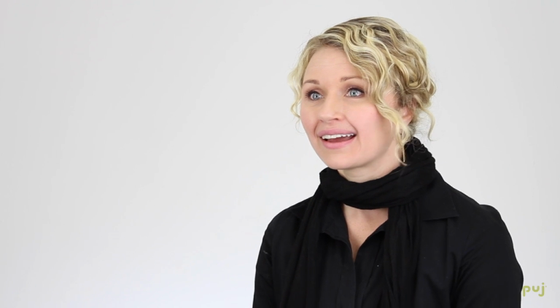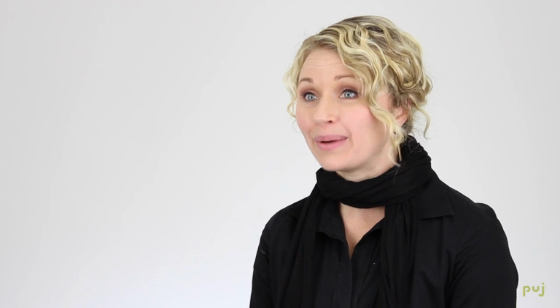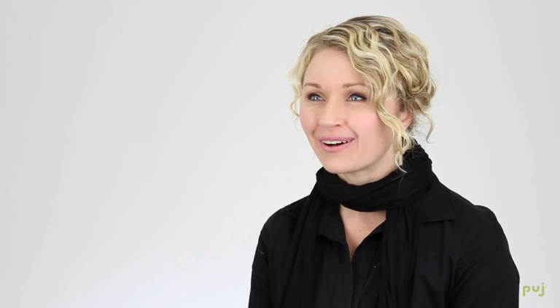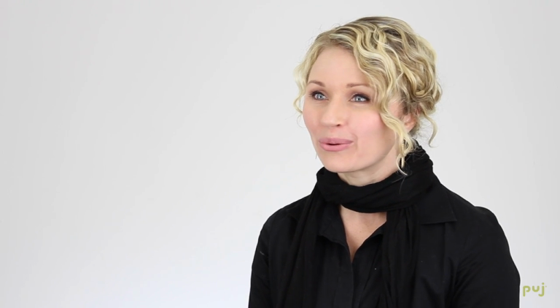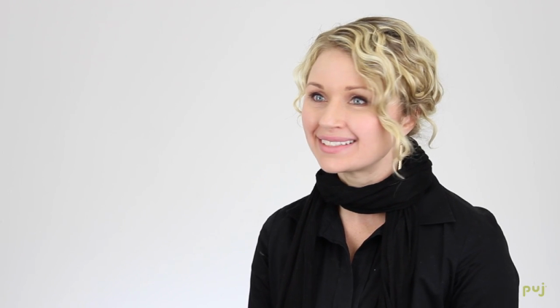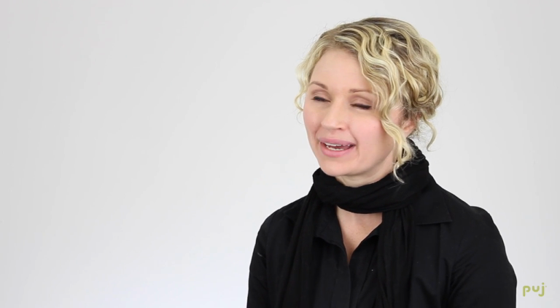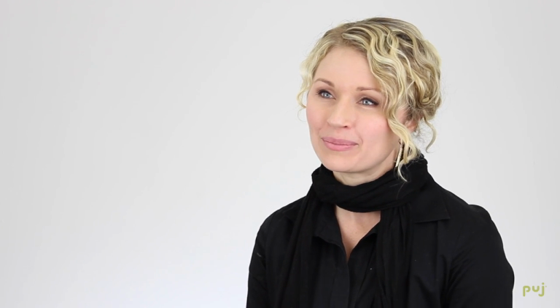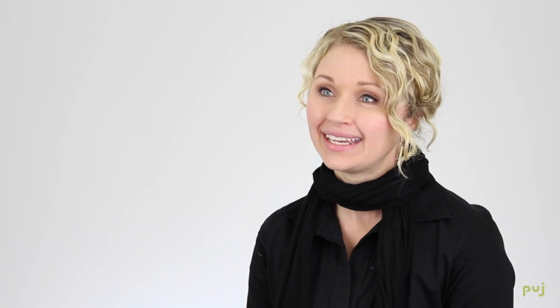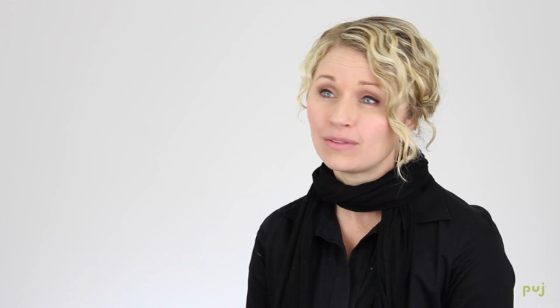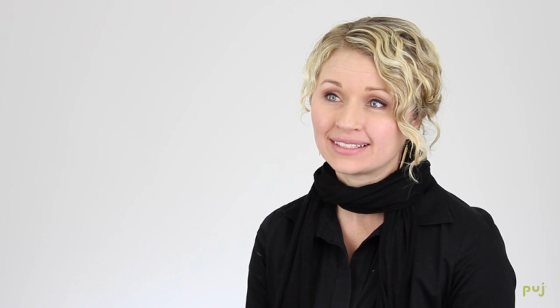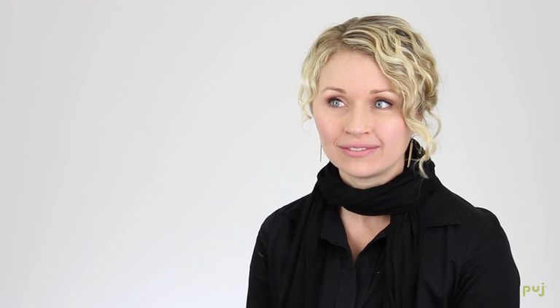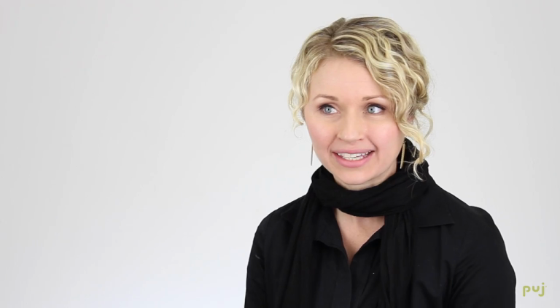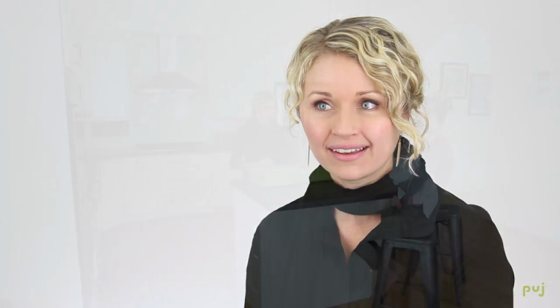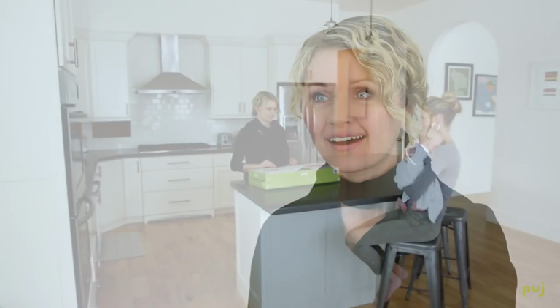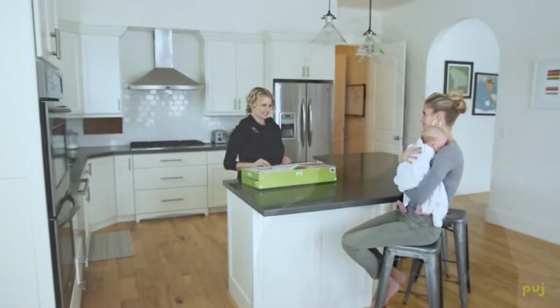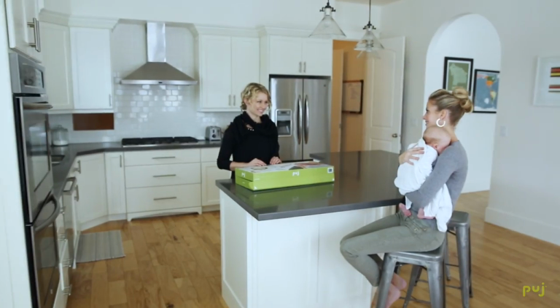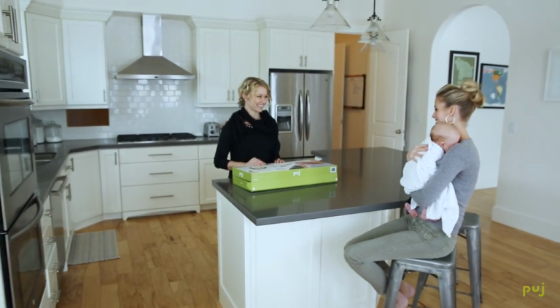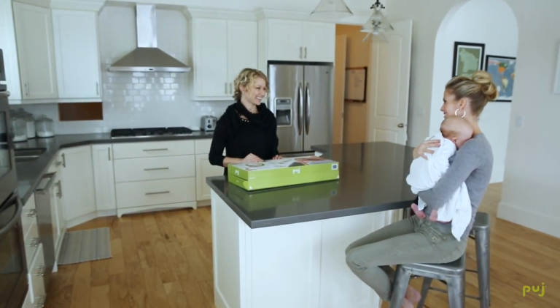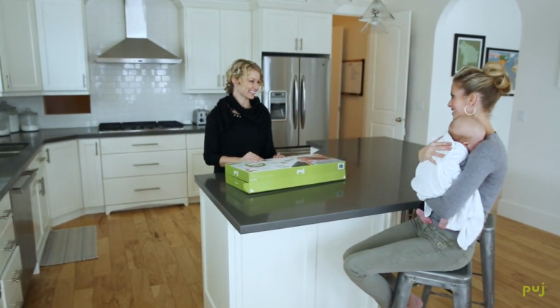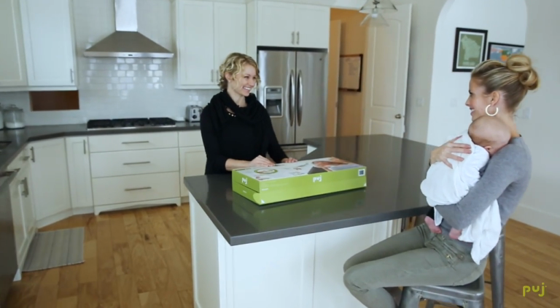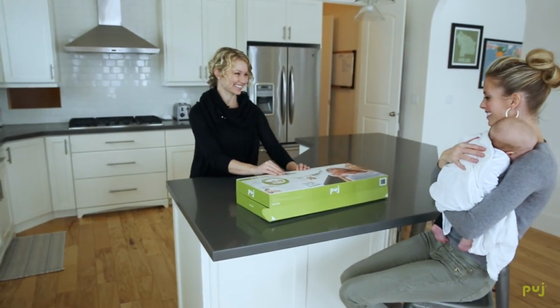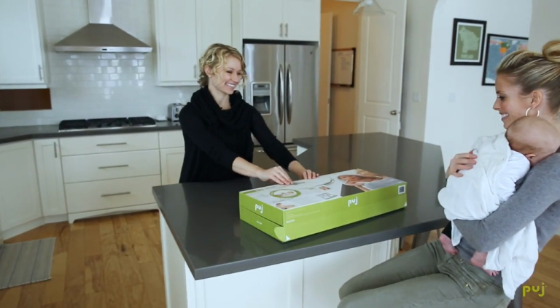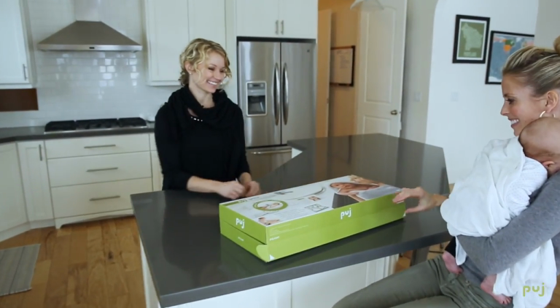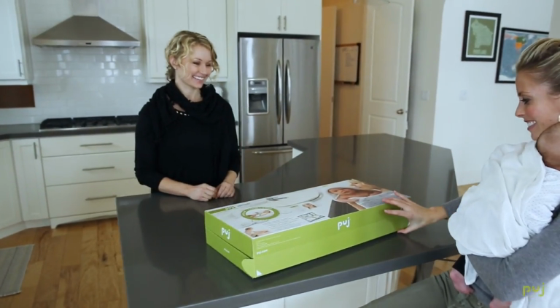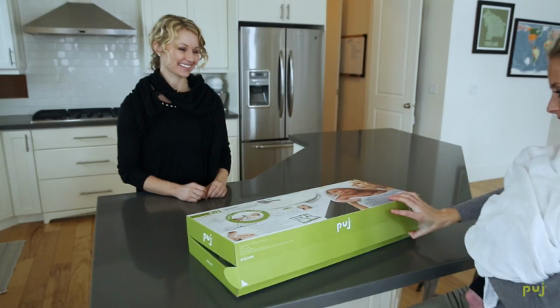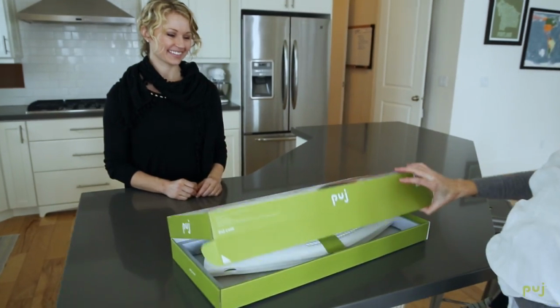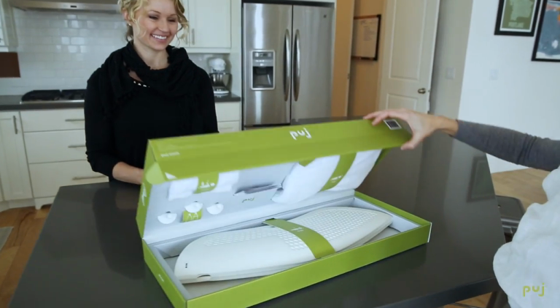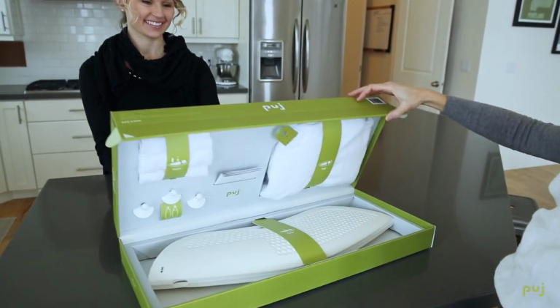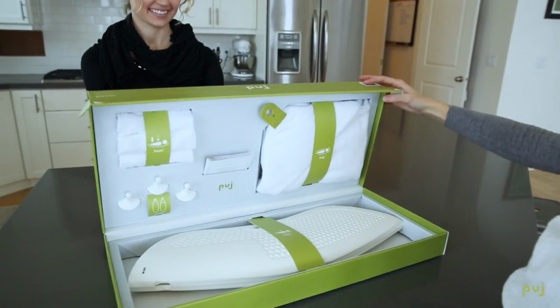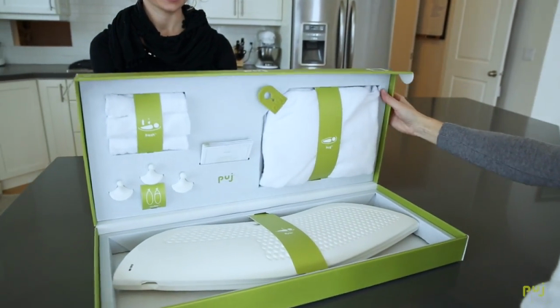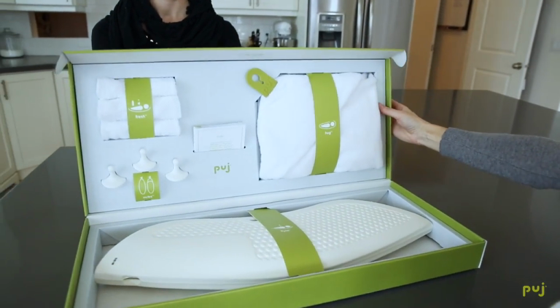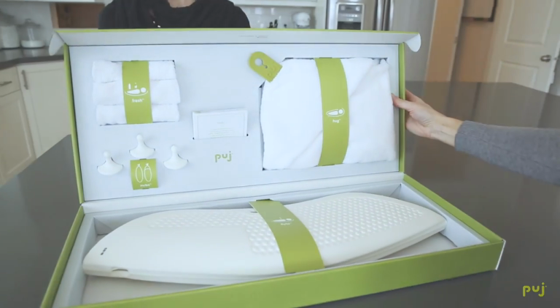Best of all, the price is even better than buying each of the pieces individually. I know that you will be really happy with this gift set, and your mom-to-be will really enjoy receiving this gift from you.